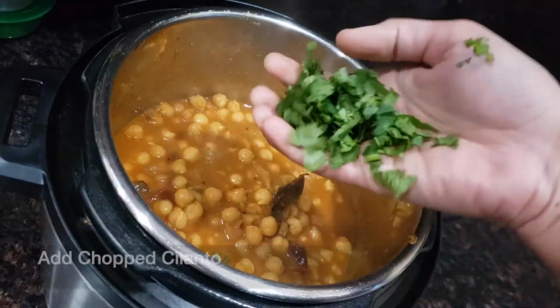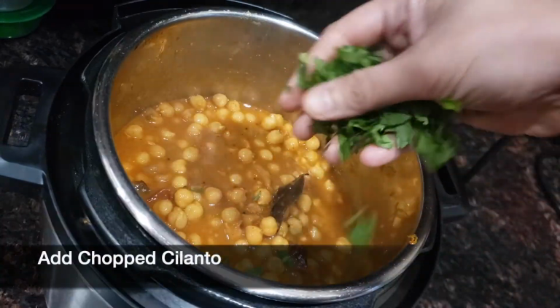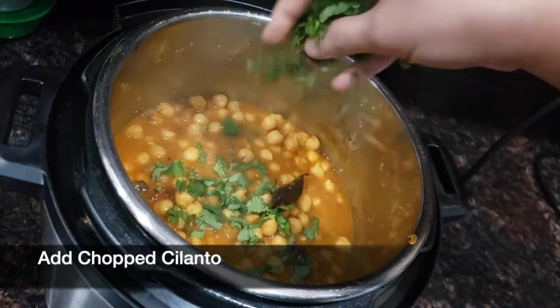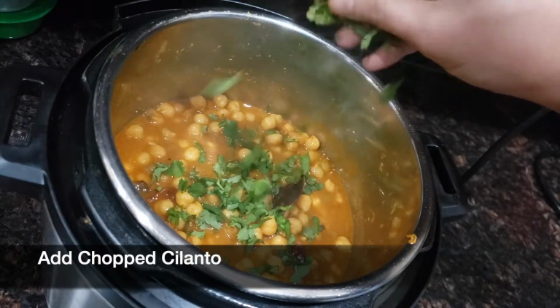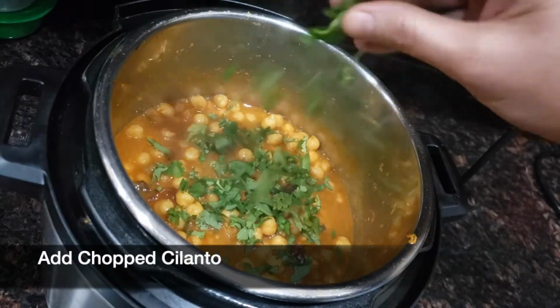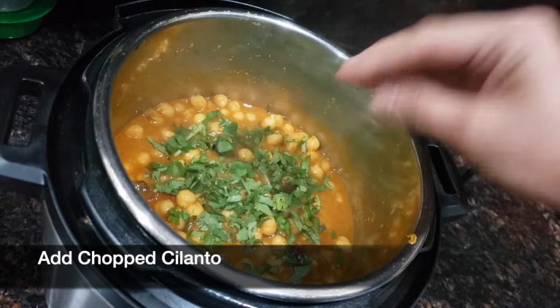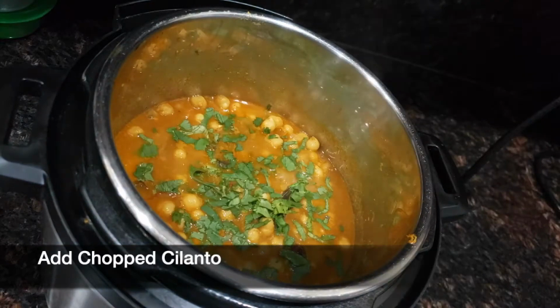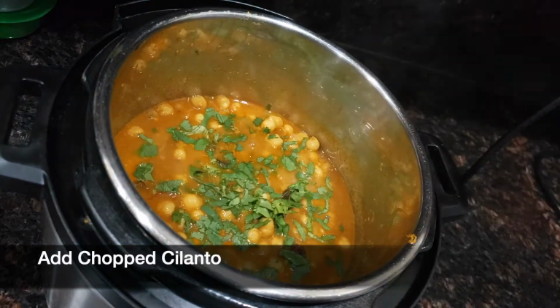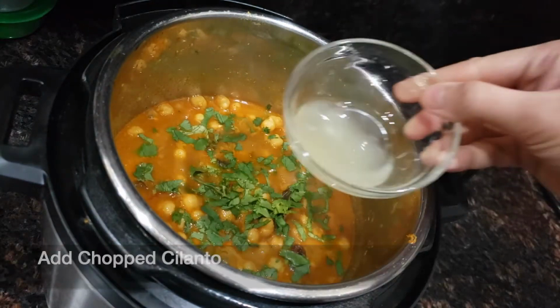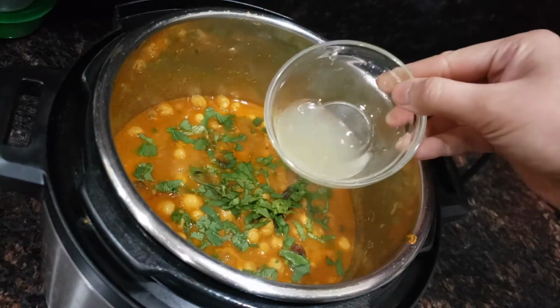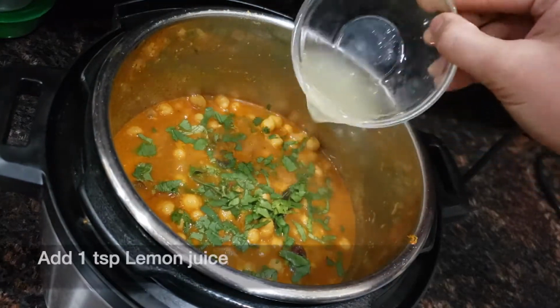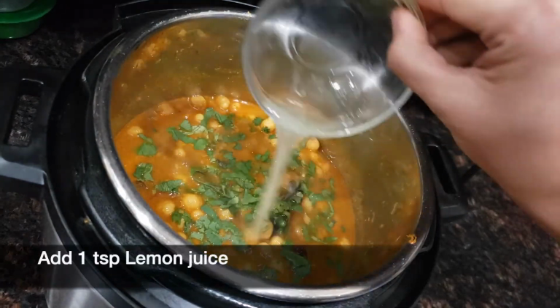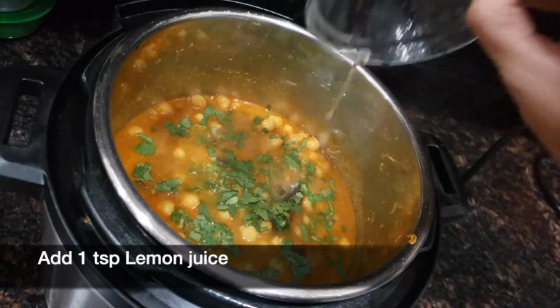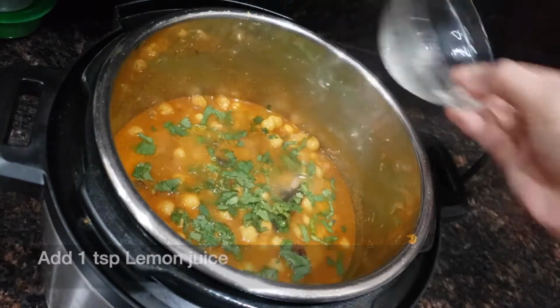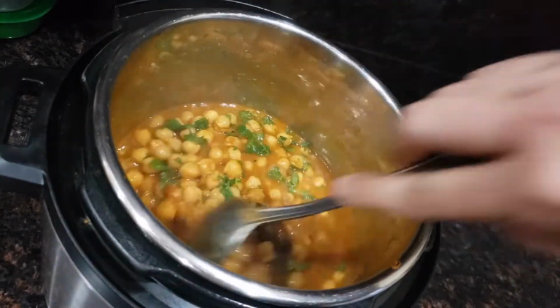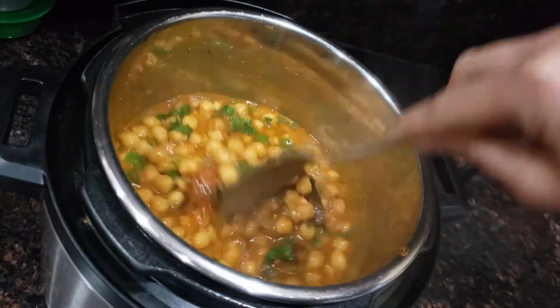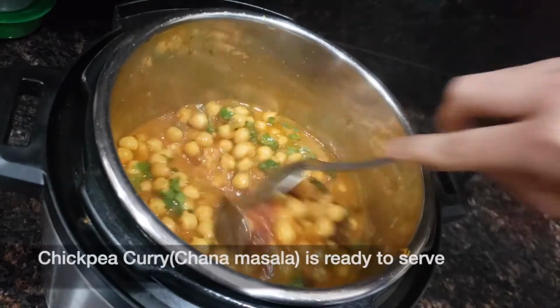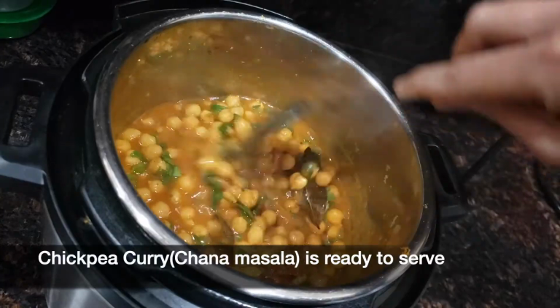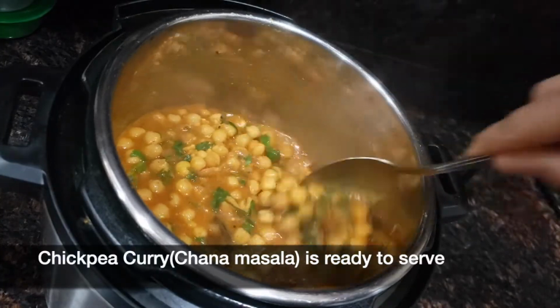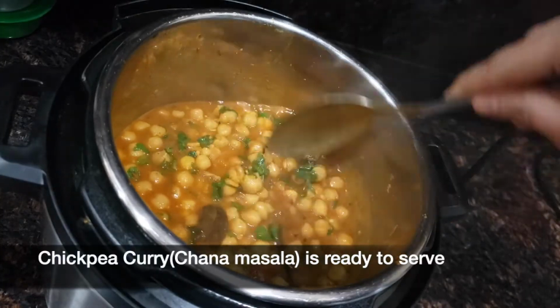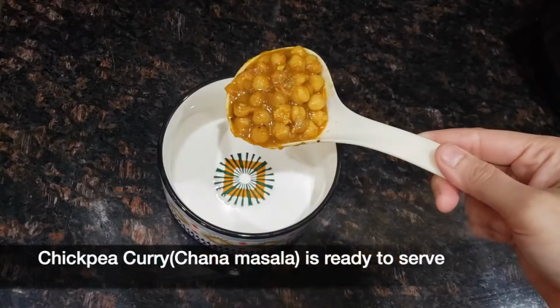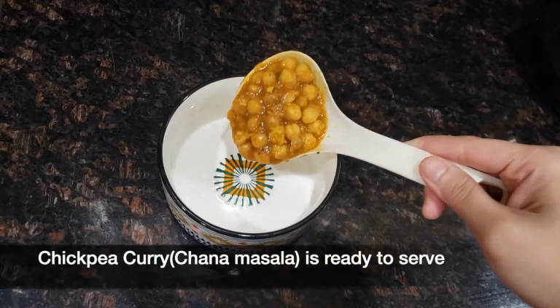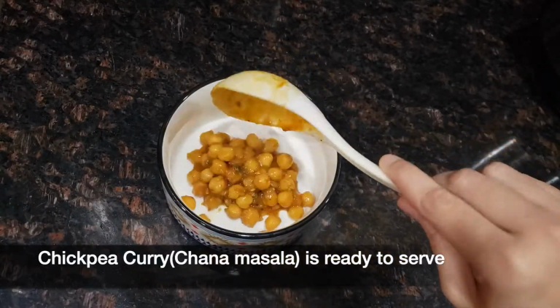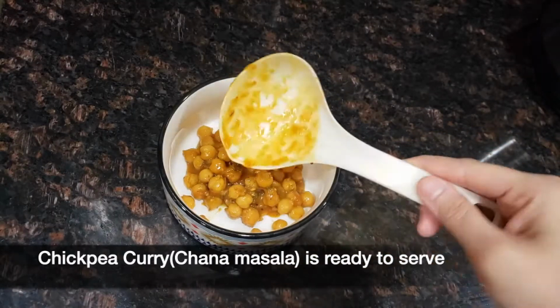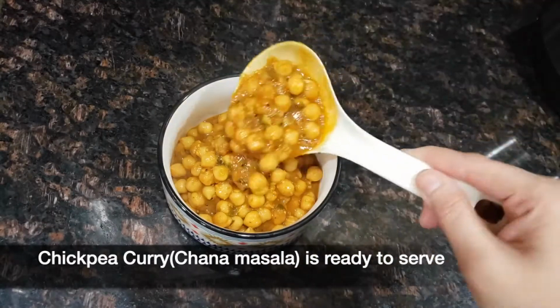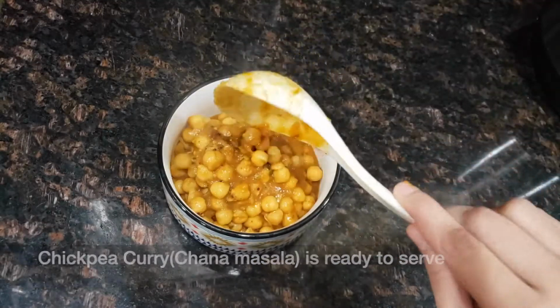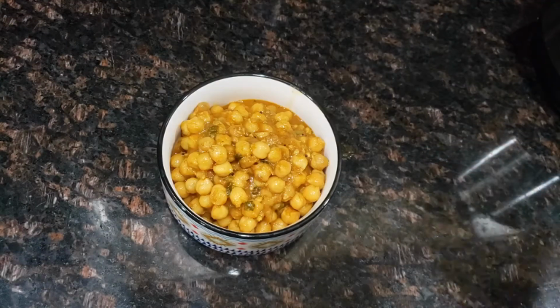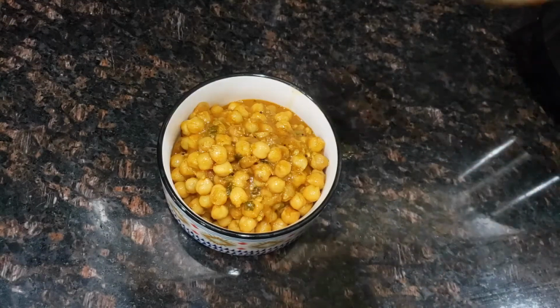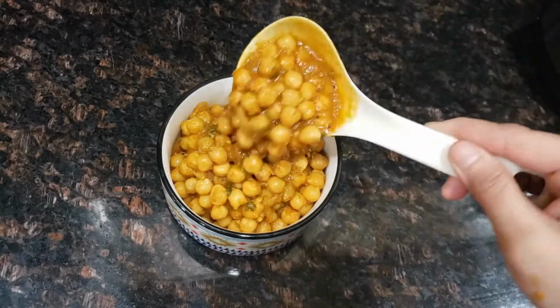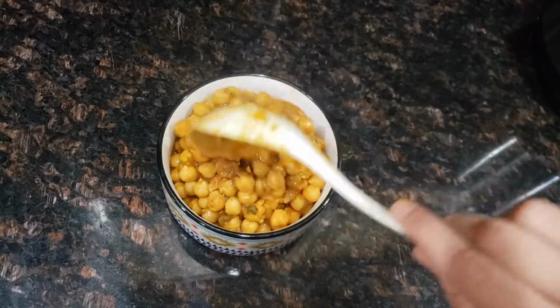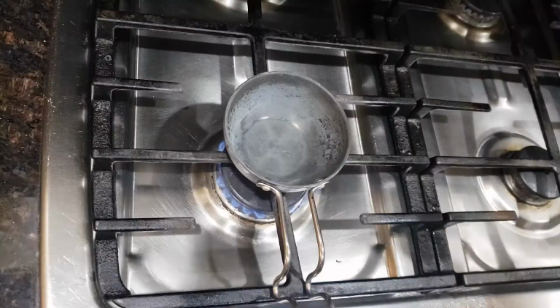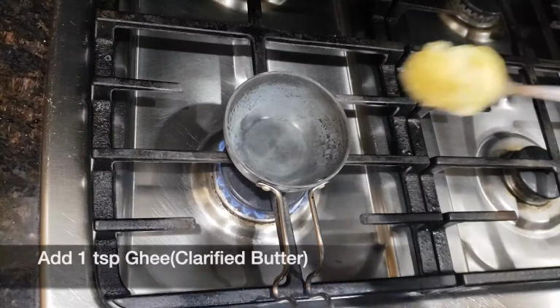Add chopped cilantro and one teaspoon of lemon juice and it's ready to serve. If you like, you can add a garlic tadka before serving — this is optional.